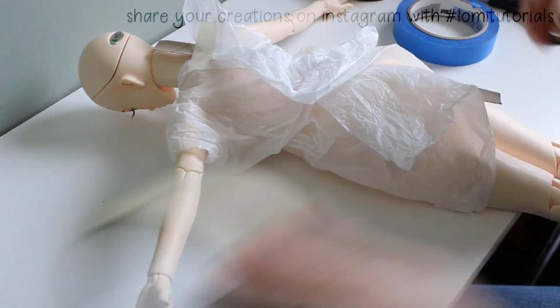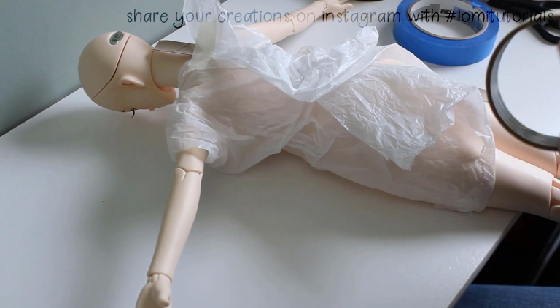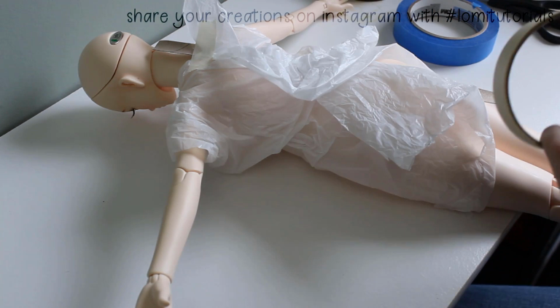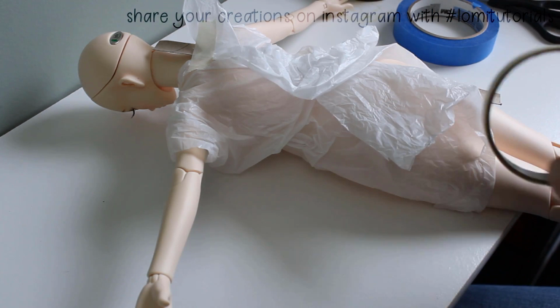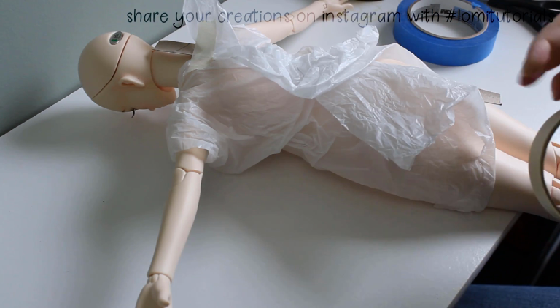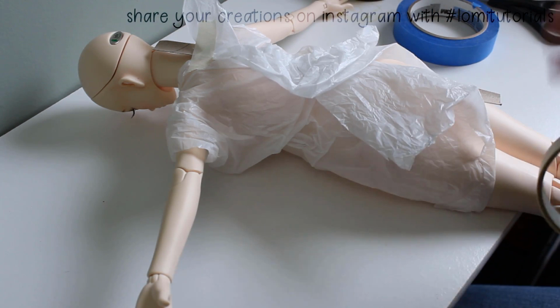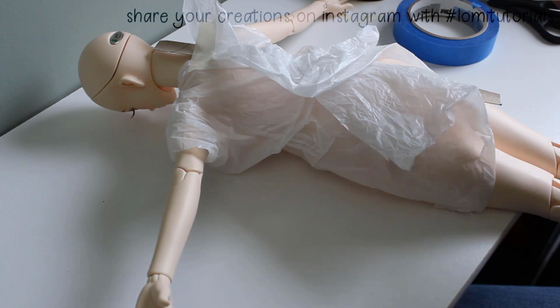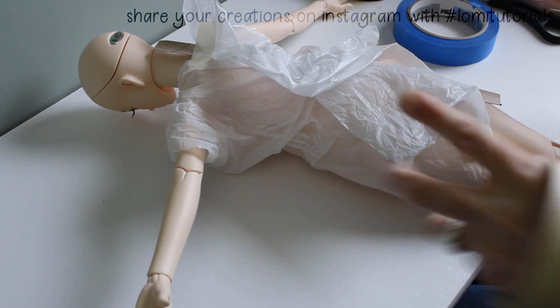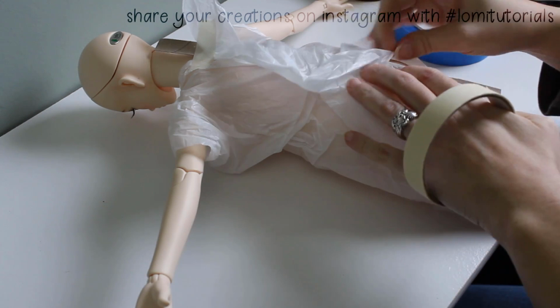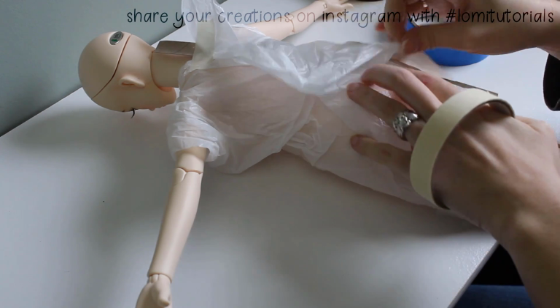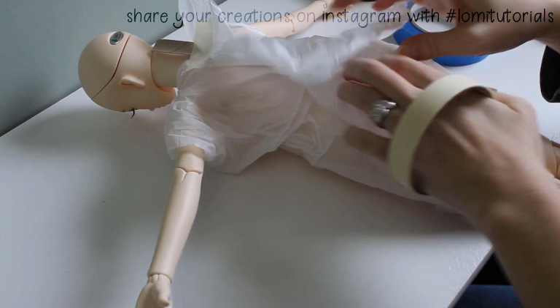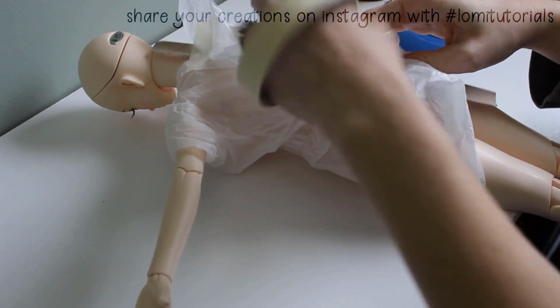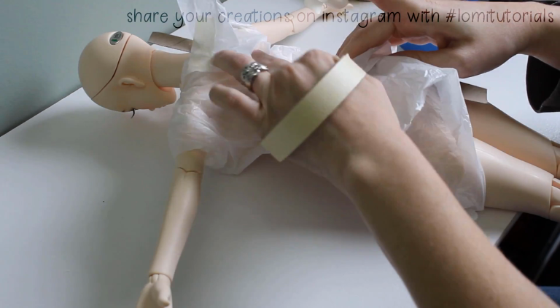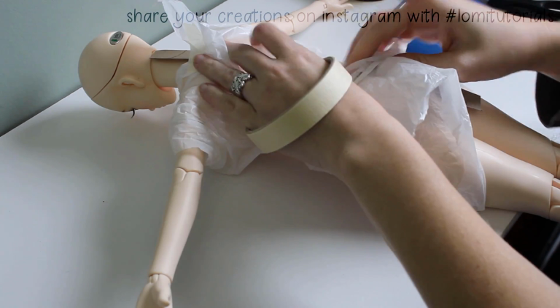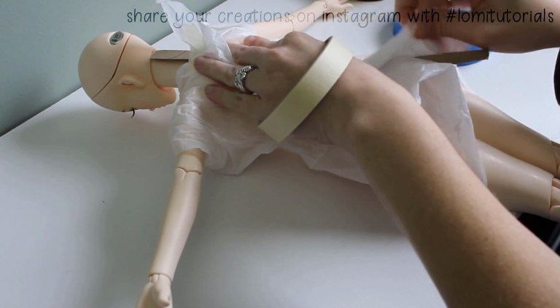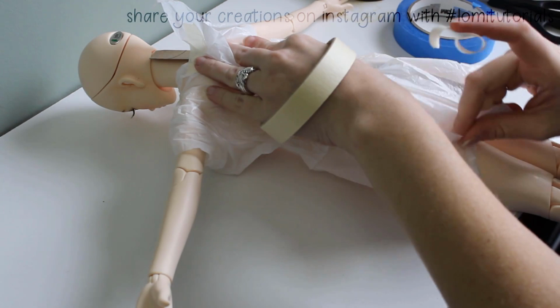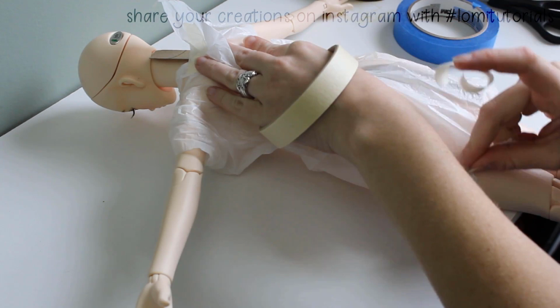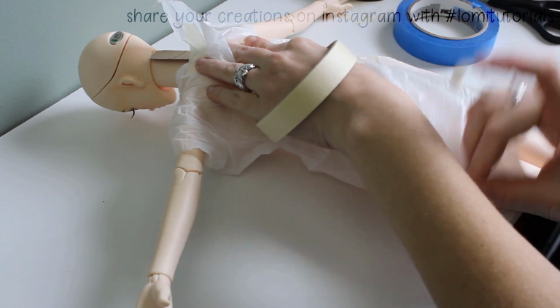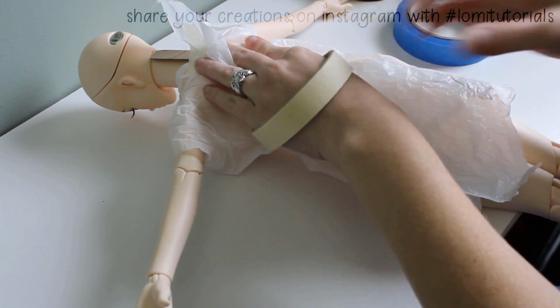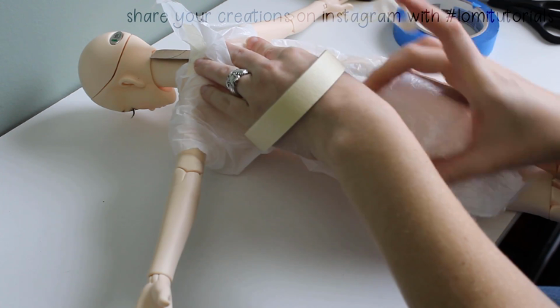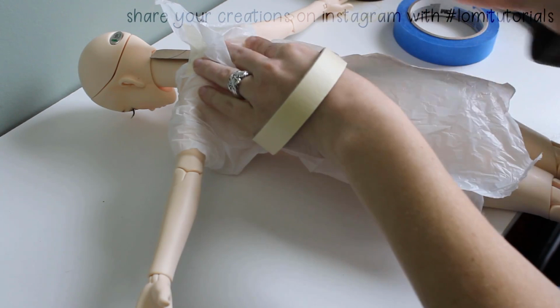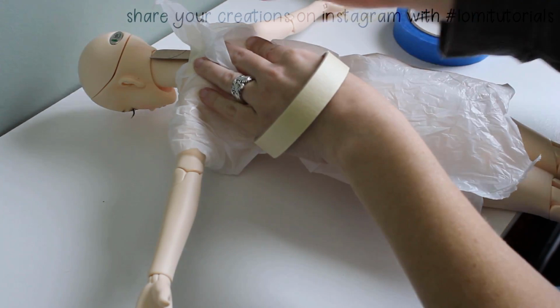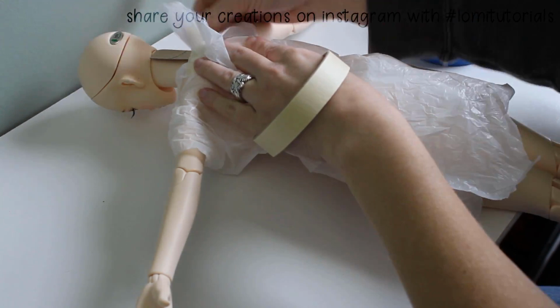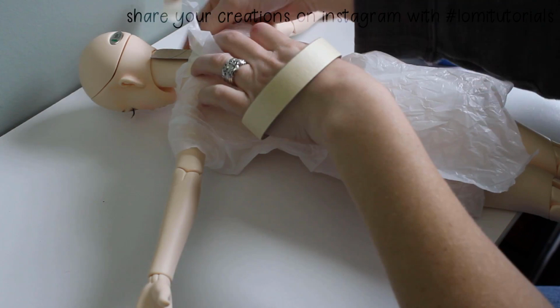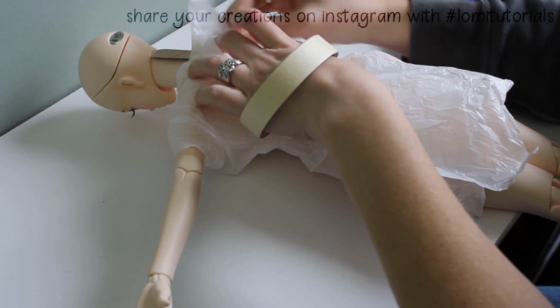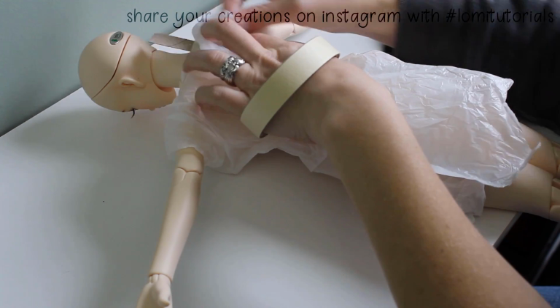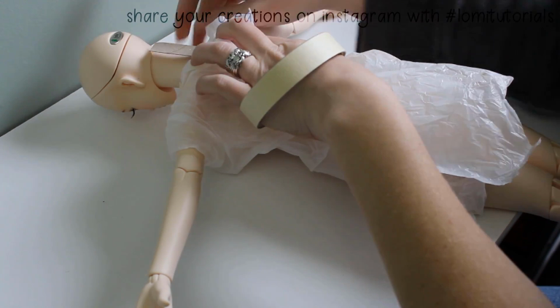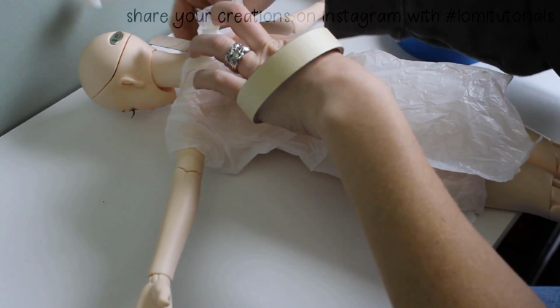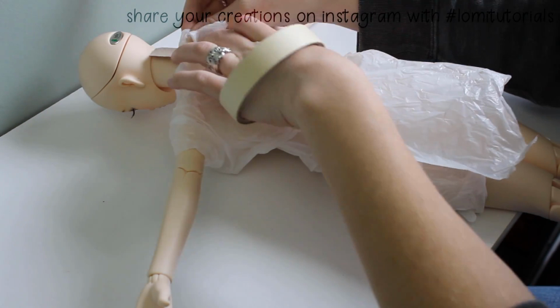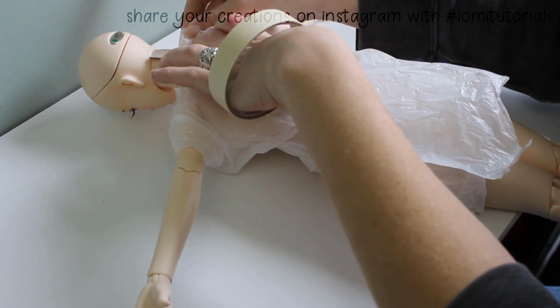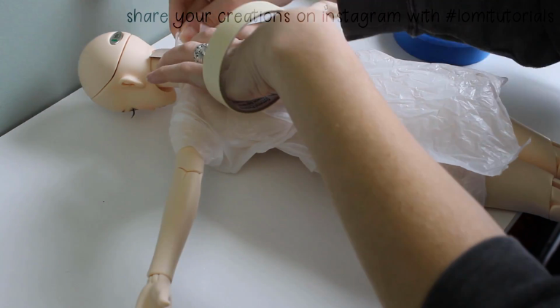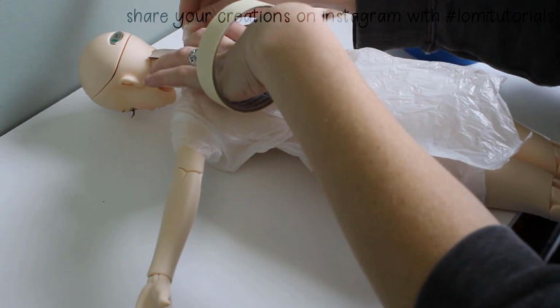For people, duct tape is best. But for dolls, narrower tapes like masking tape or painter's tape can sometimes be a better choice, because it lets you get more detail in the shape.